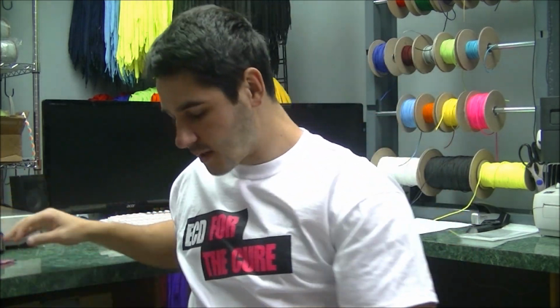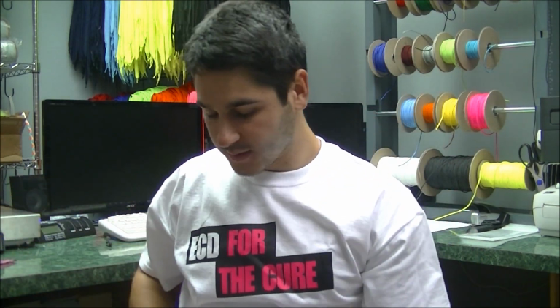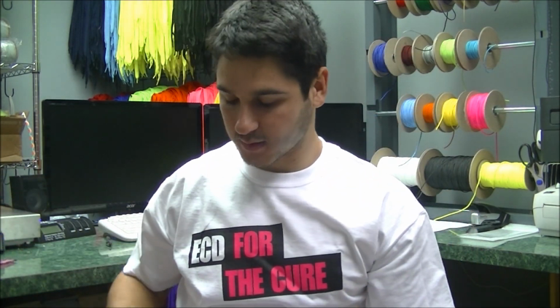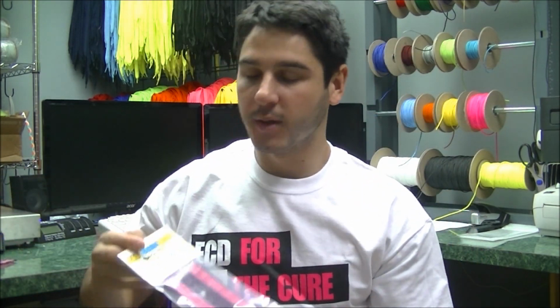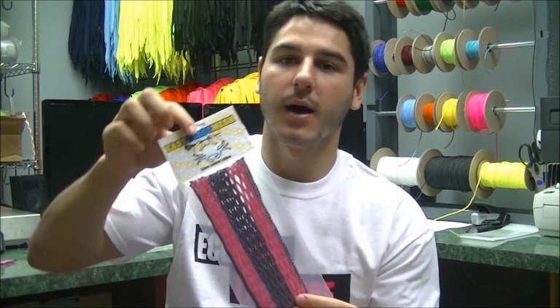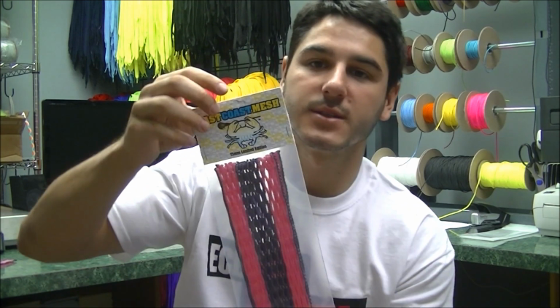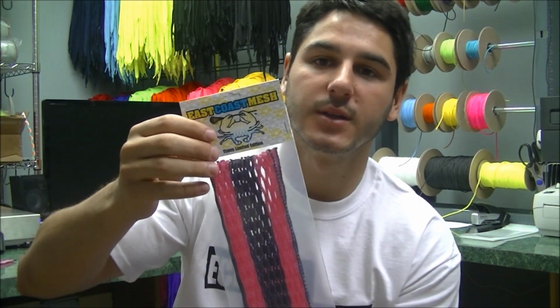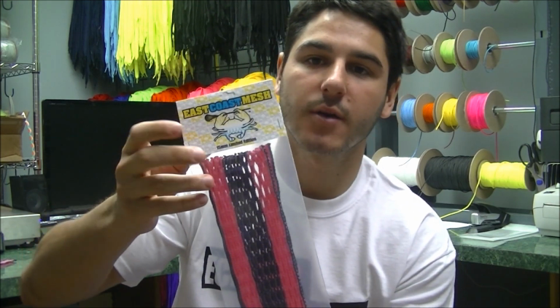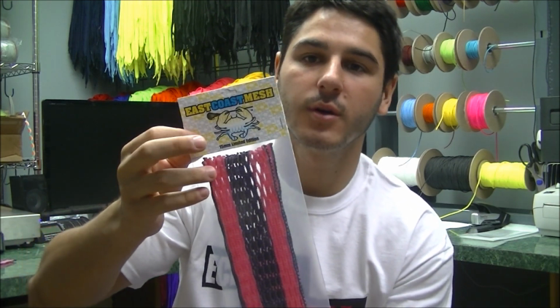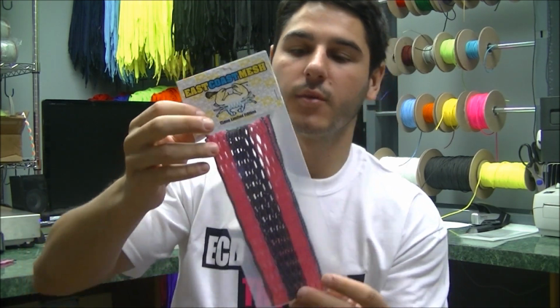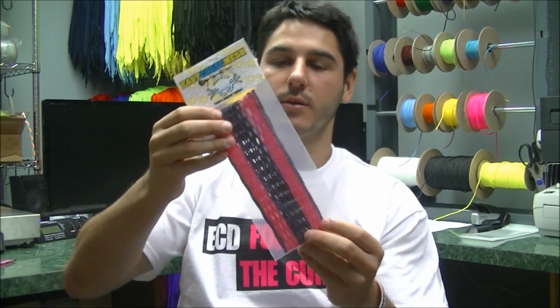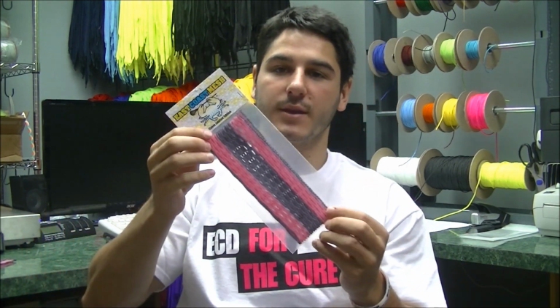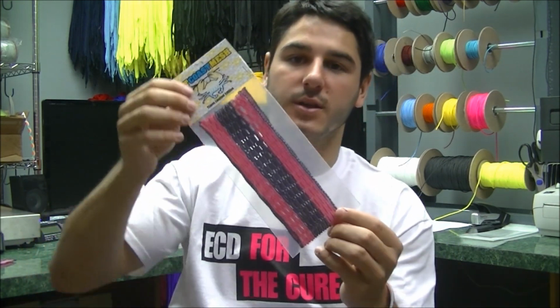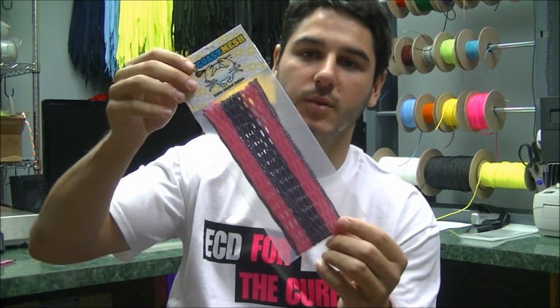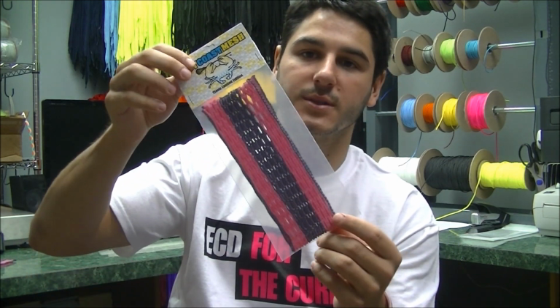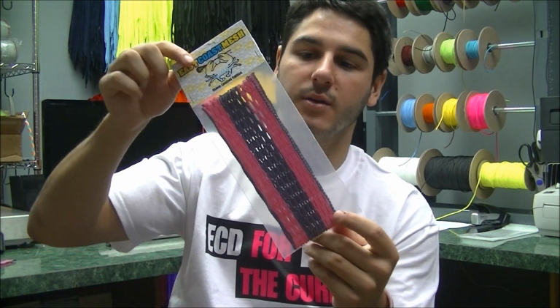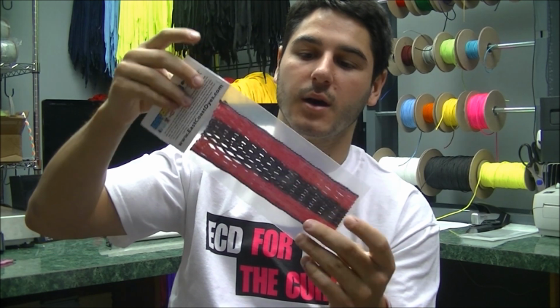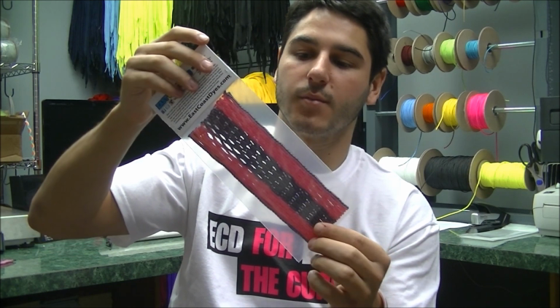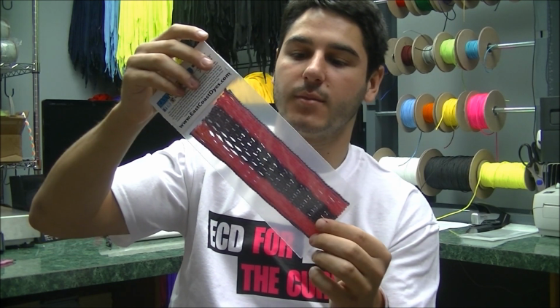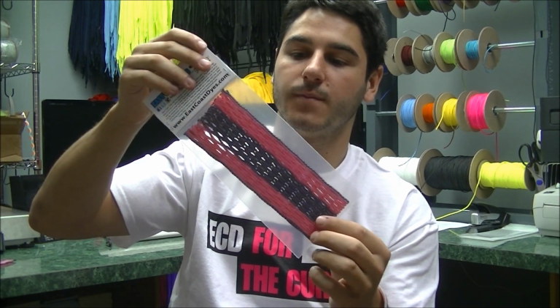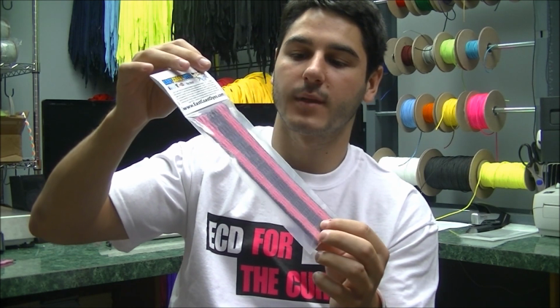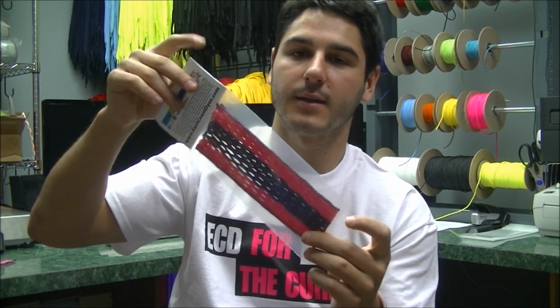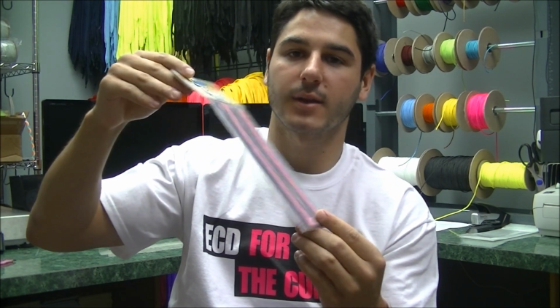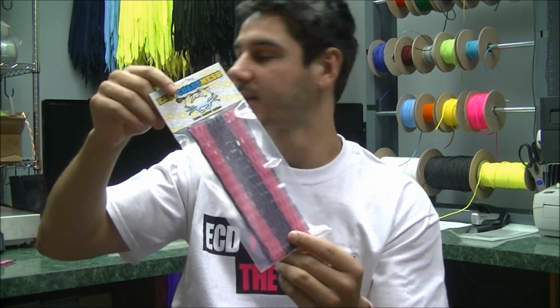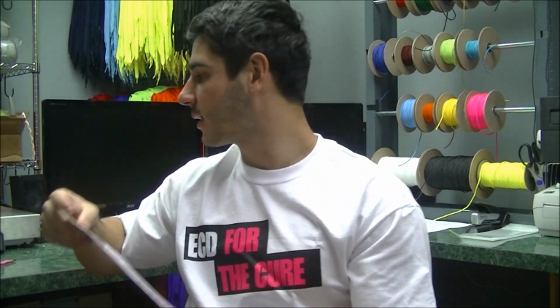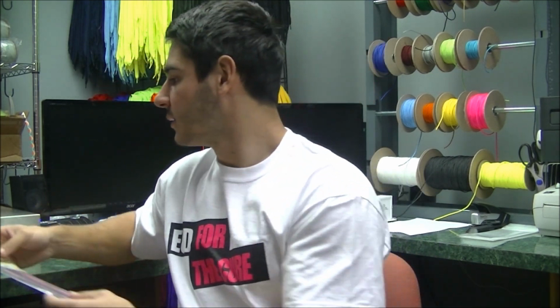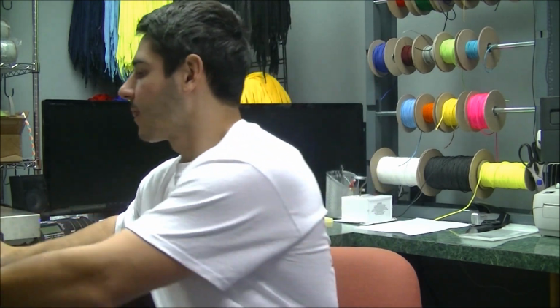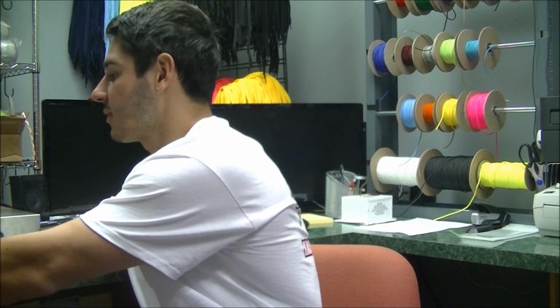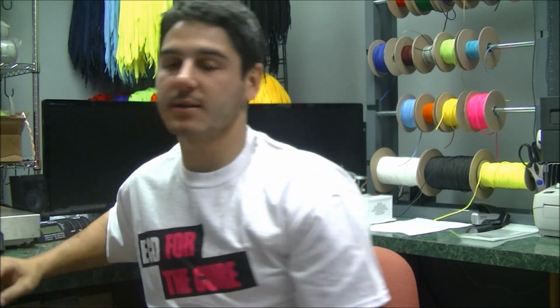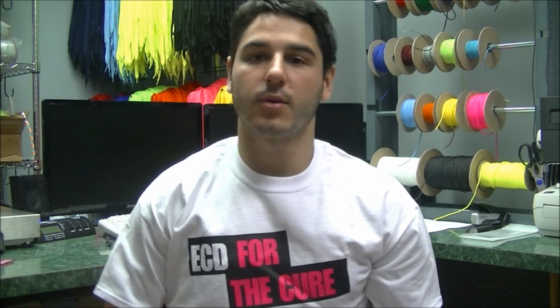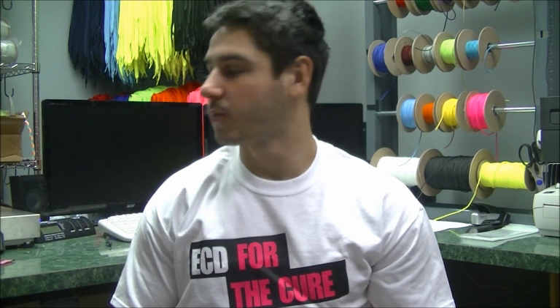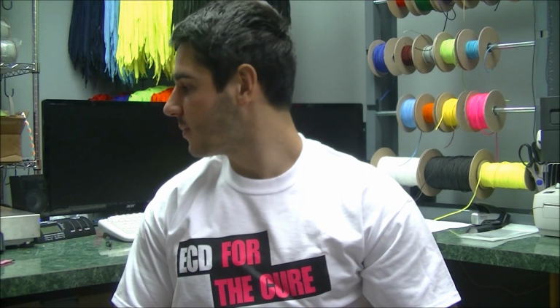Every piece is going to come with its limited edition header card right here. That's what it looks like when it's all together with the black in the middle and the black on the outside and the pink. So that is the Breast Cancer Awareness Mesh.